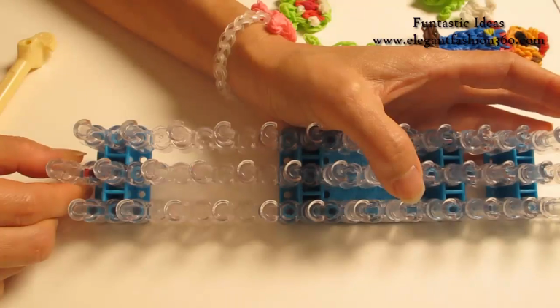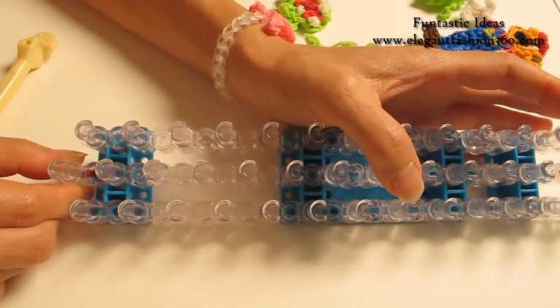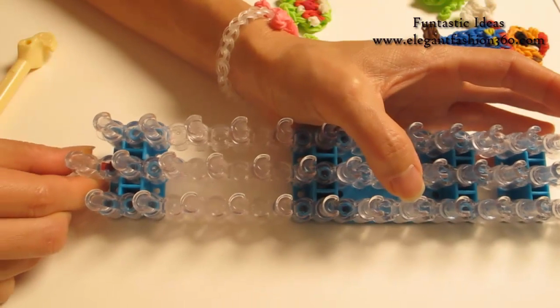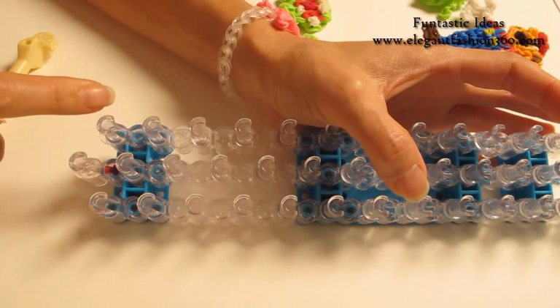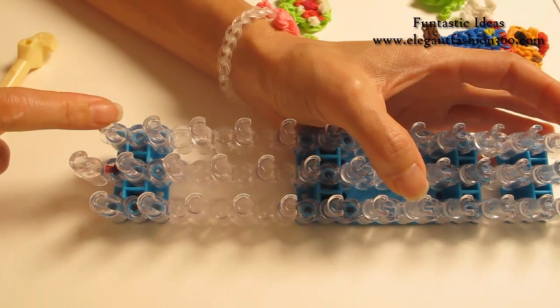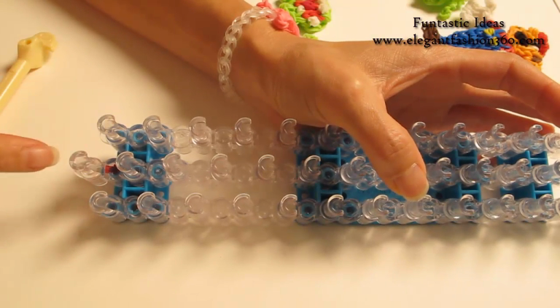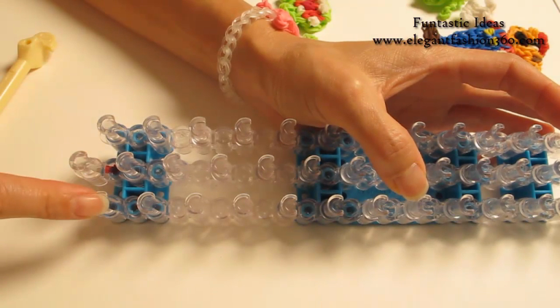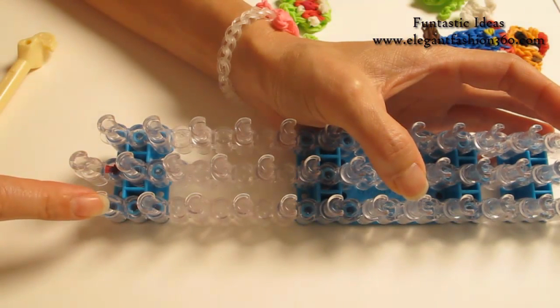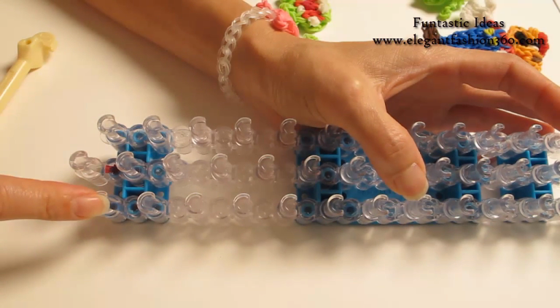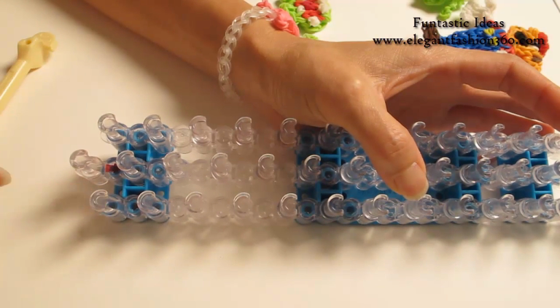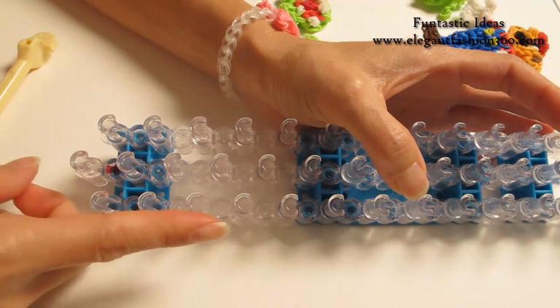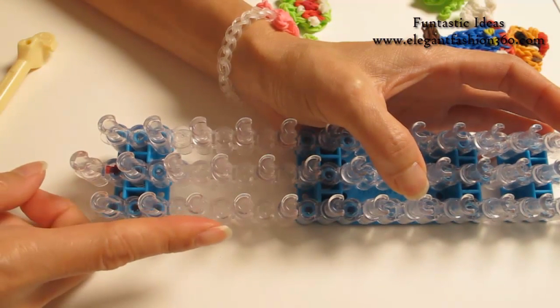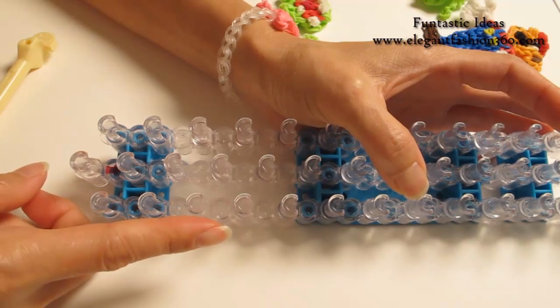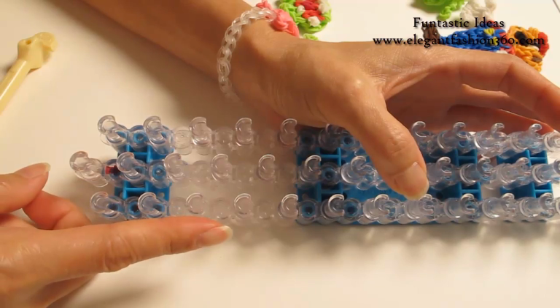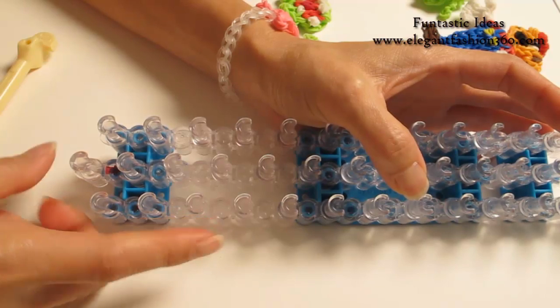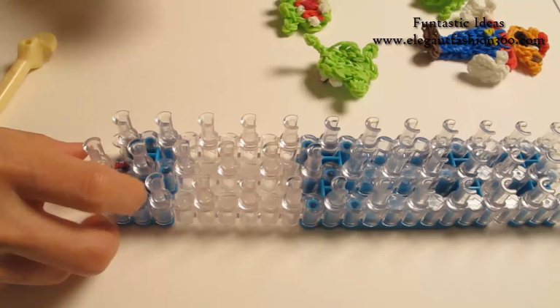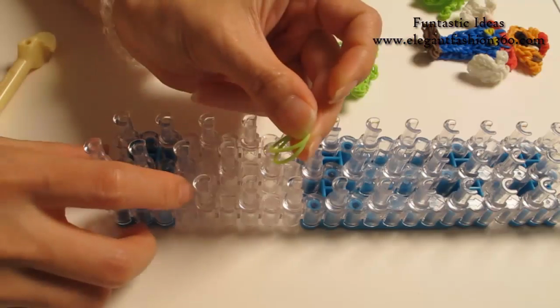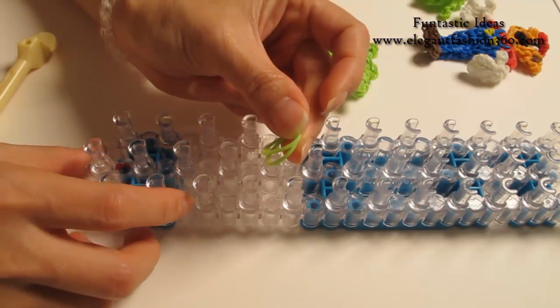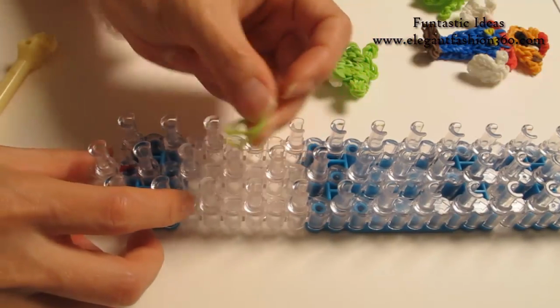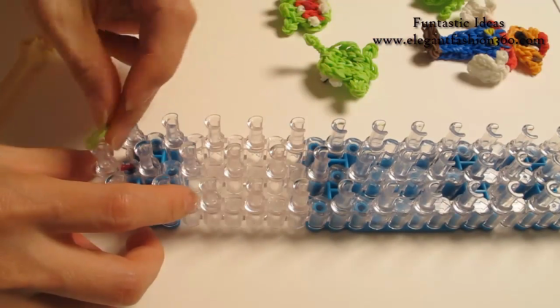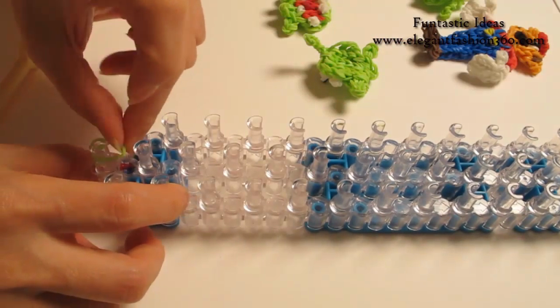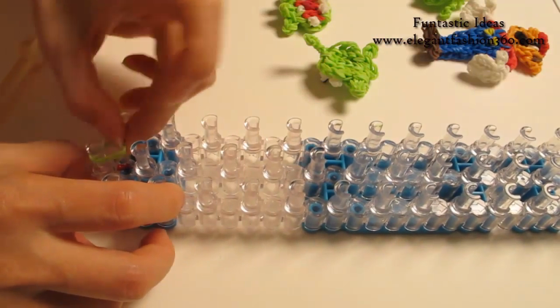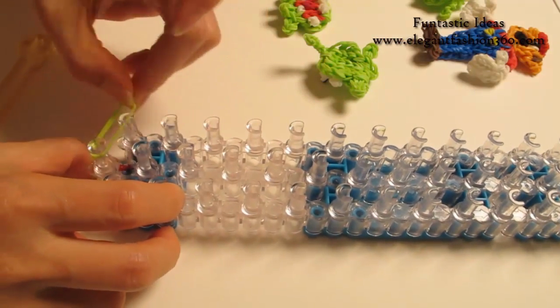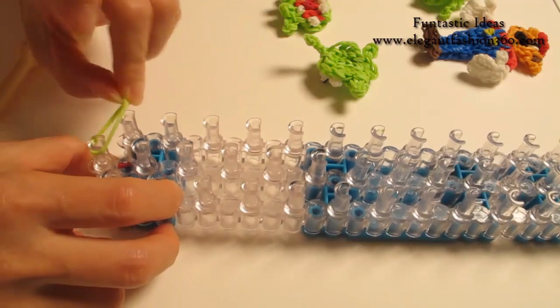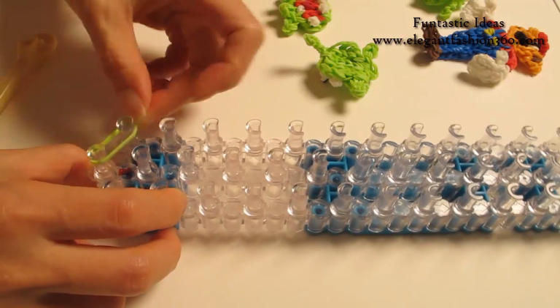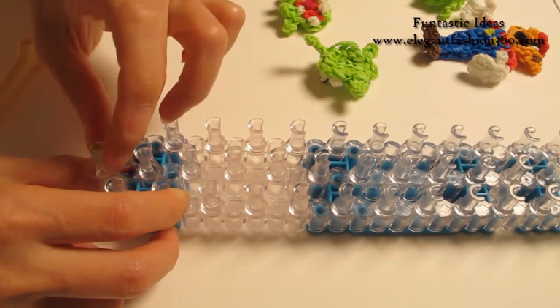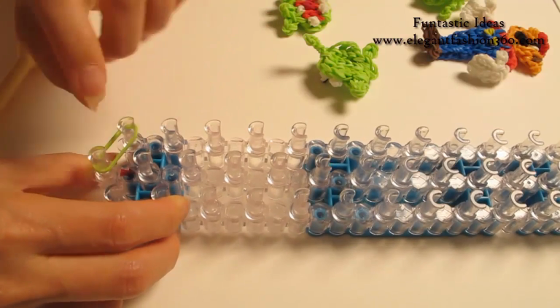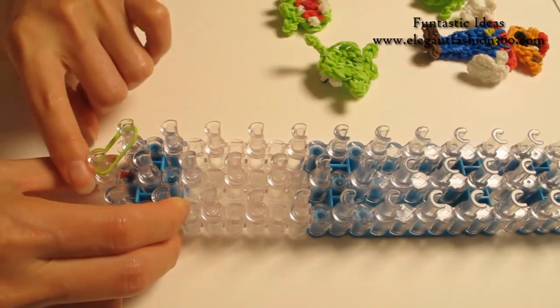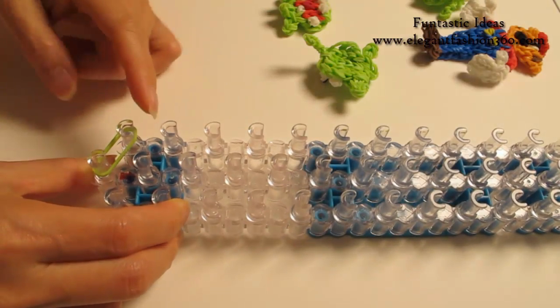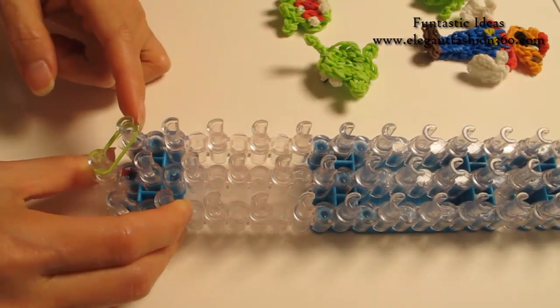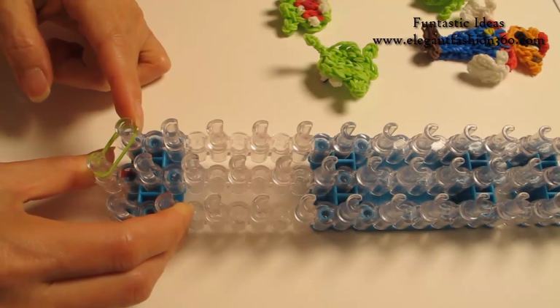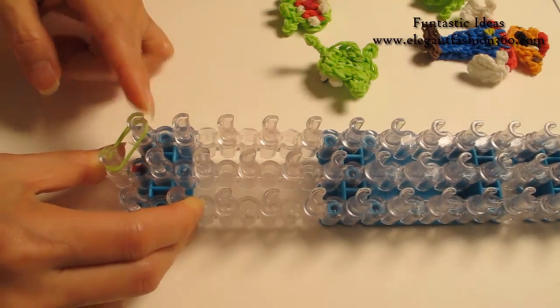We're going to make its body. We're going to set our loom — it has a little V here and keep your red edges pointing away from you. For the body, we're going to use two bands. Start from first on the center to first on your left.